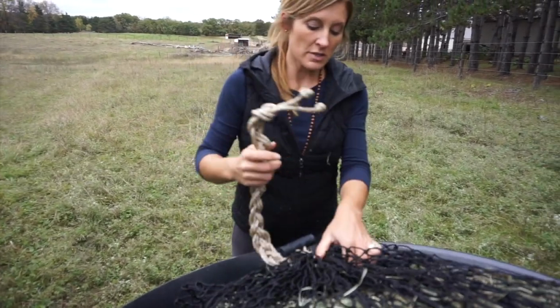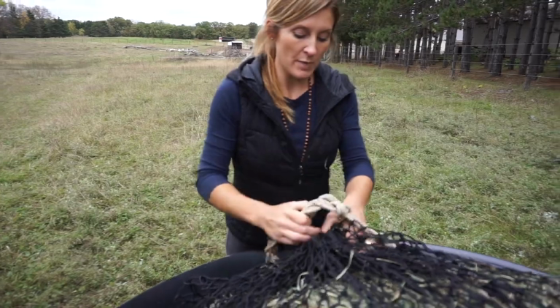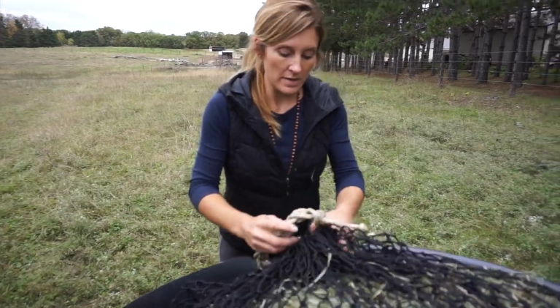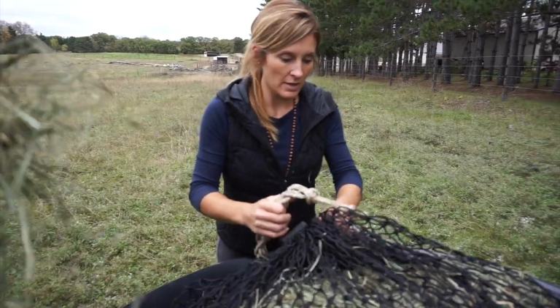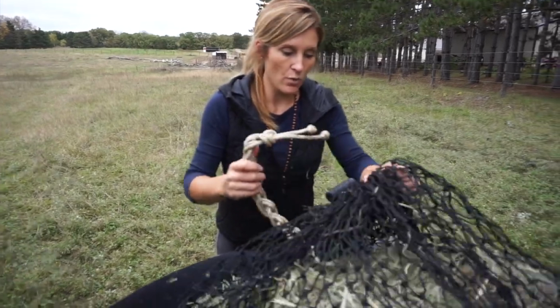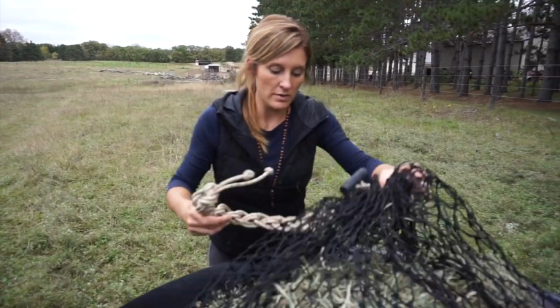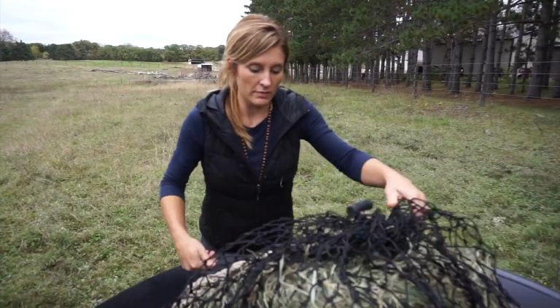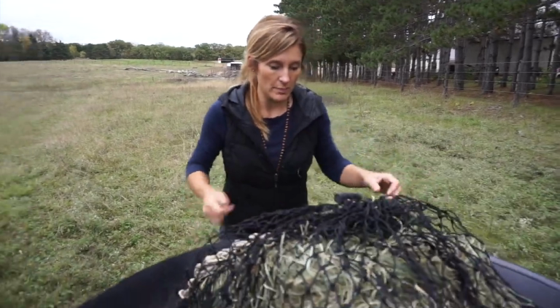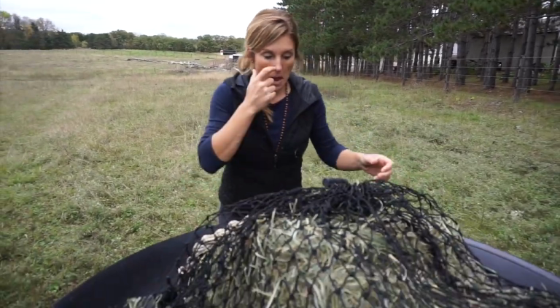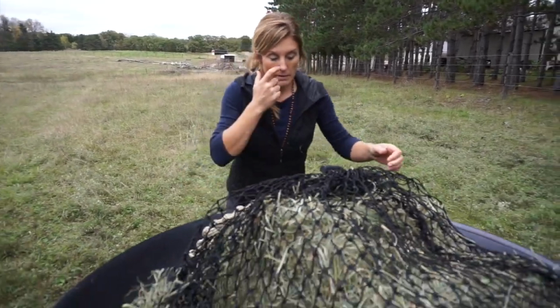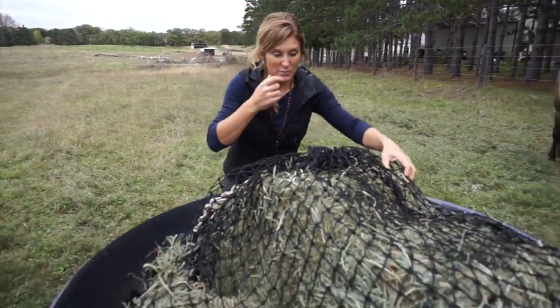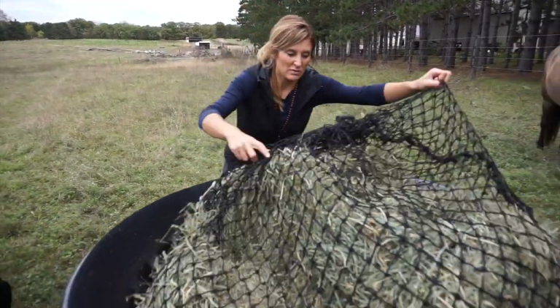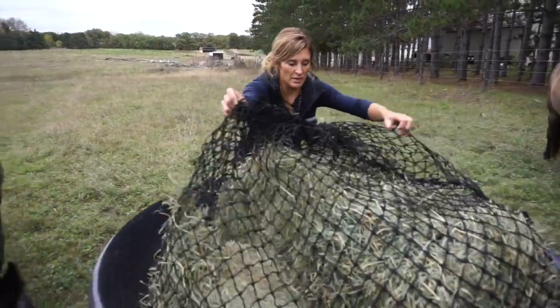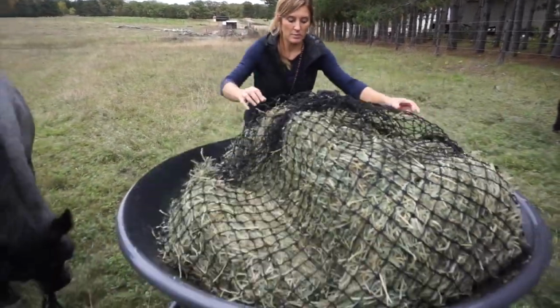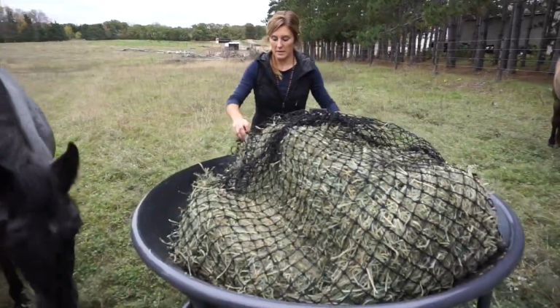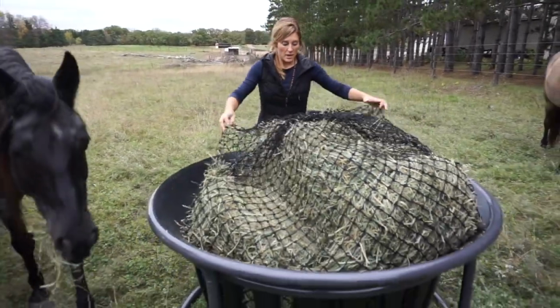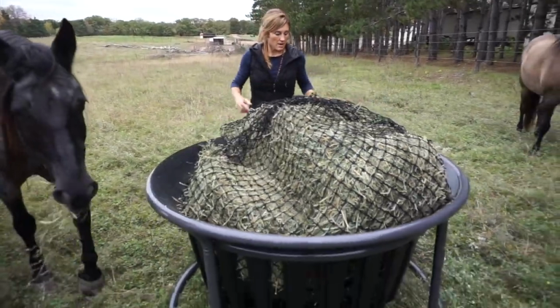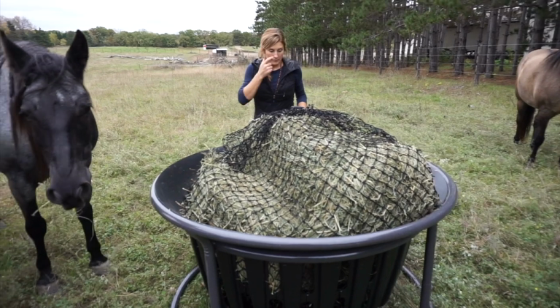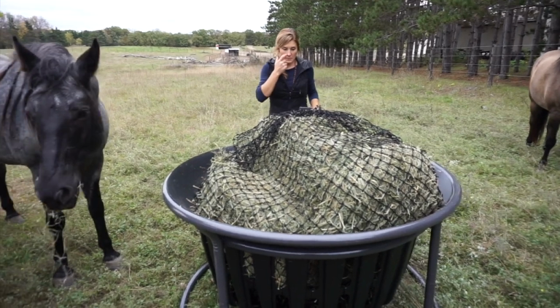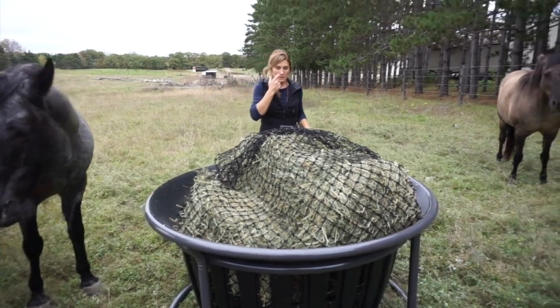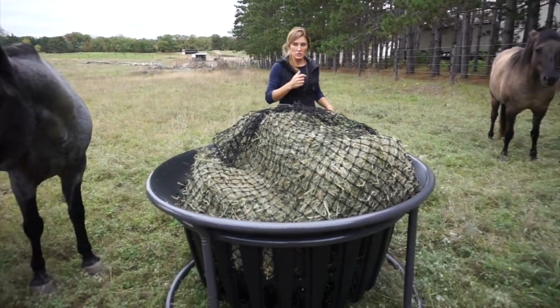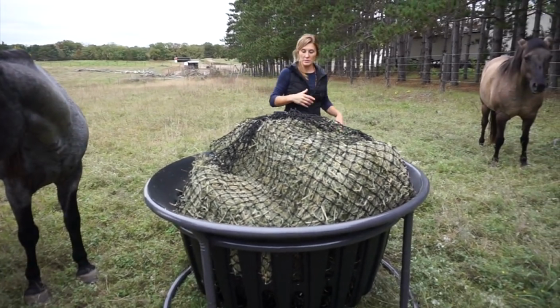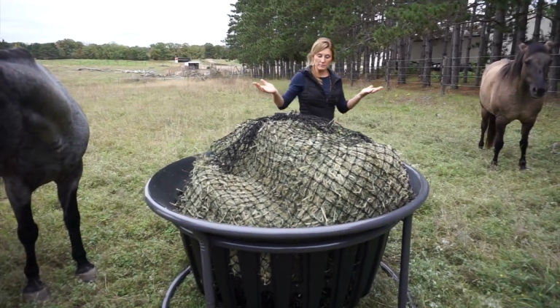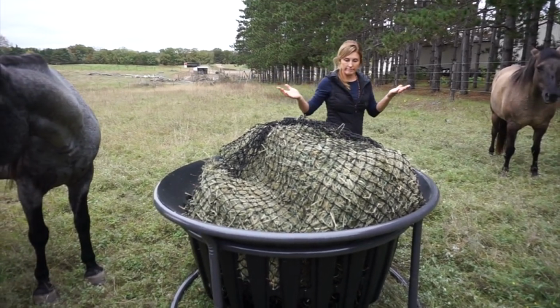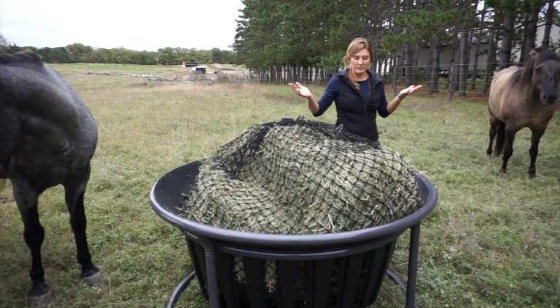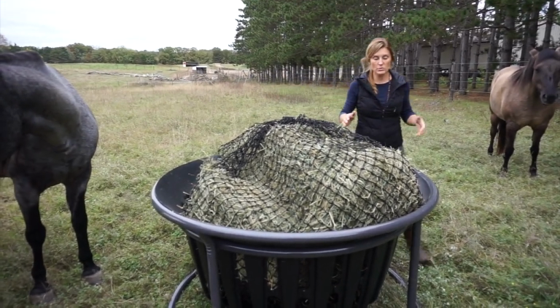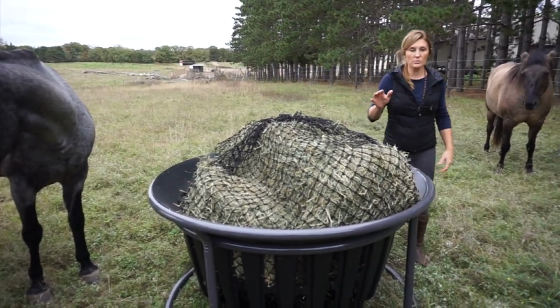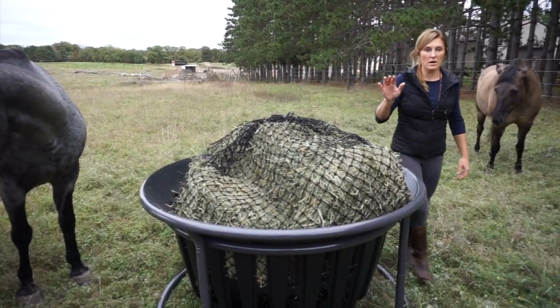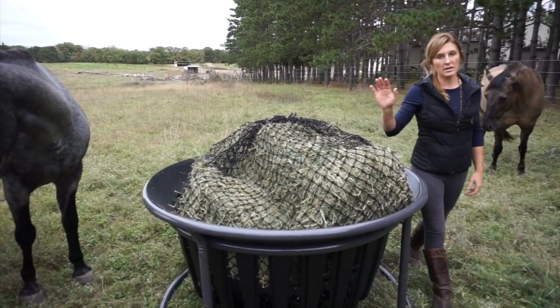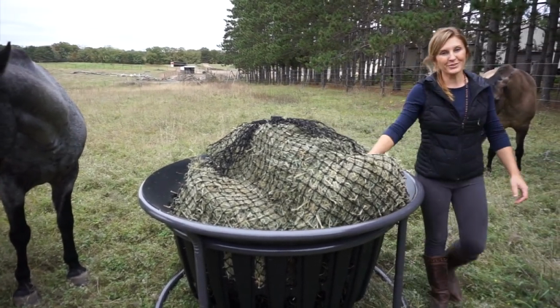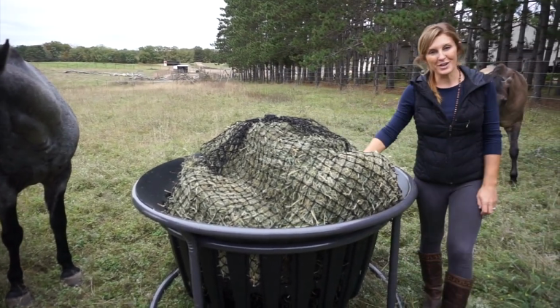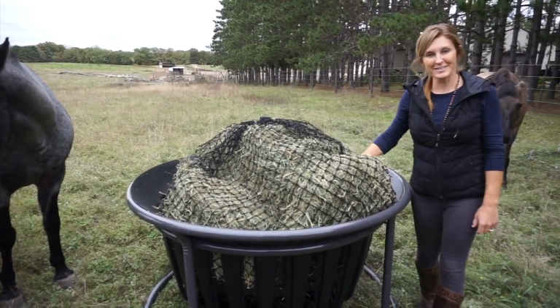You can tuck it back on the inside if you want, or you can leave it draped — I've just been leaving mine draped. But it keeps it really super simple to use a hay net with your charter hay basket.